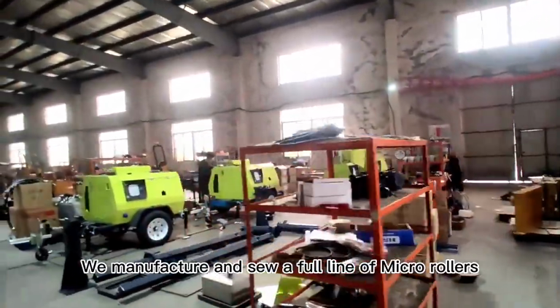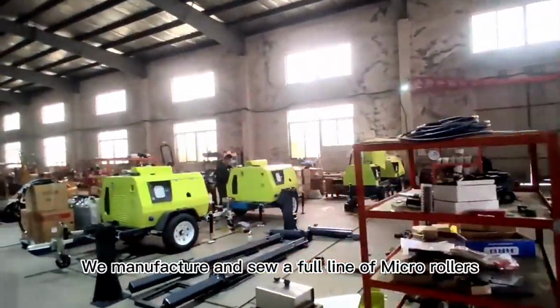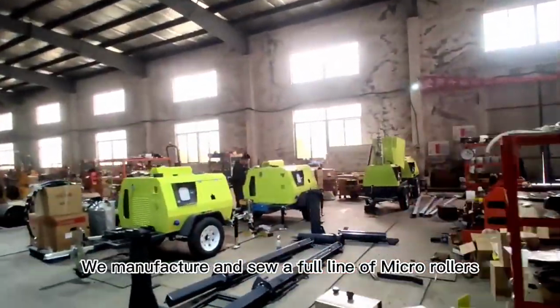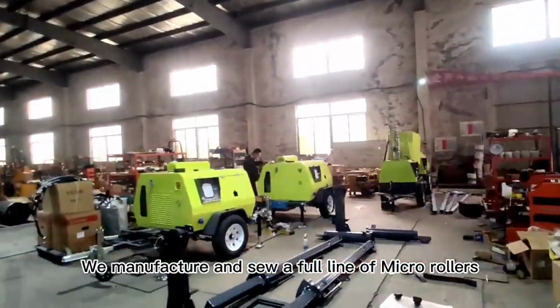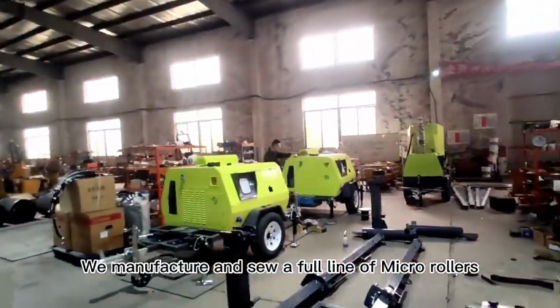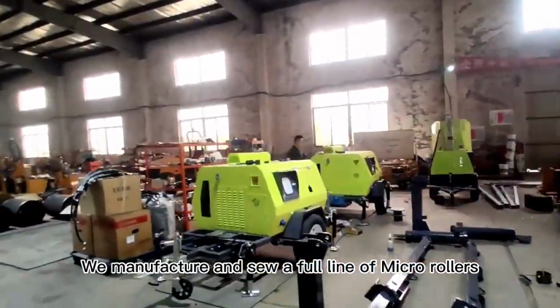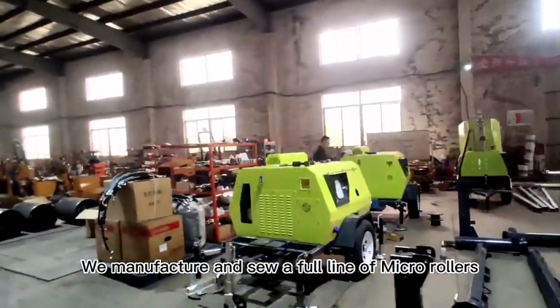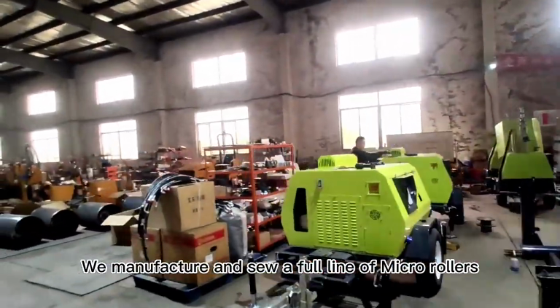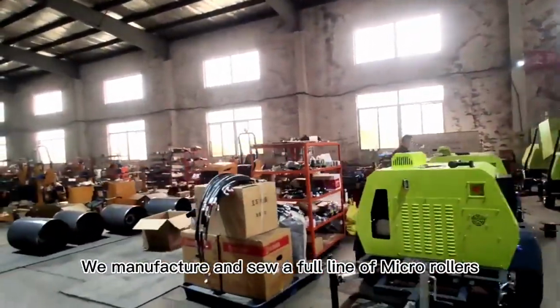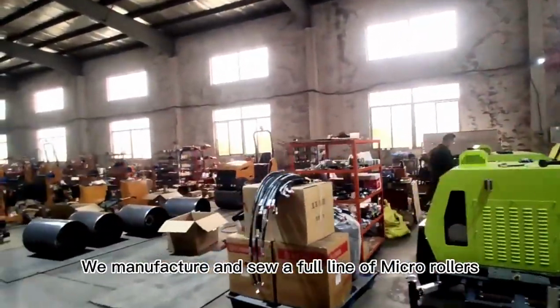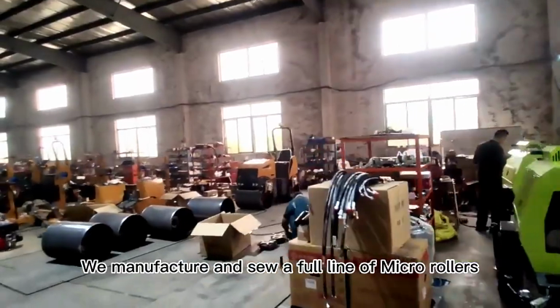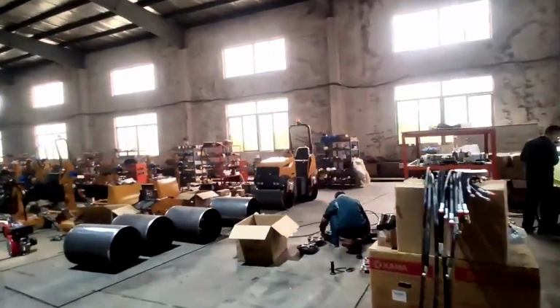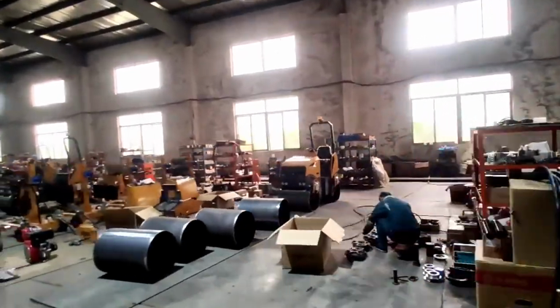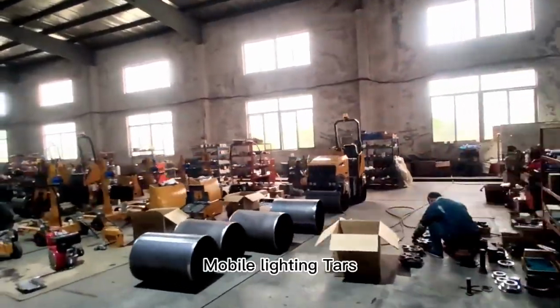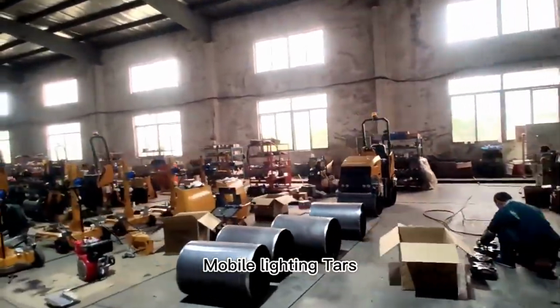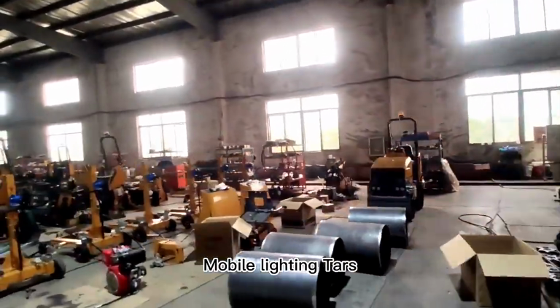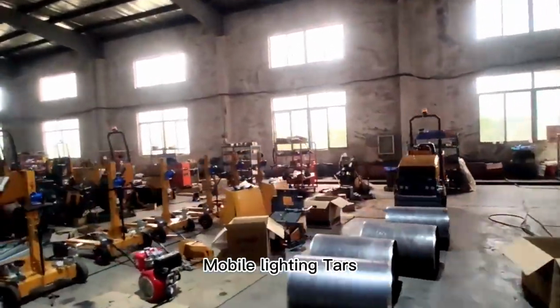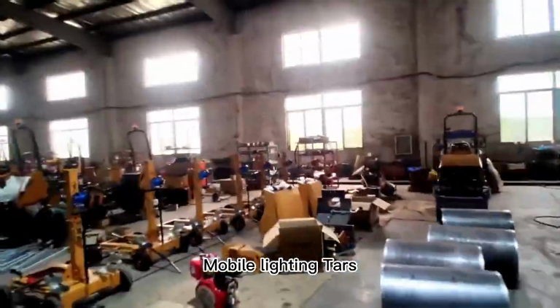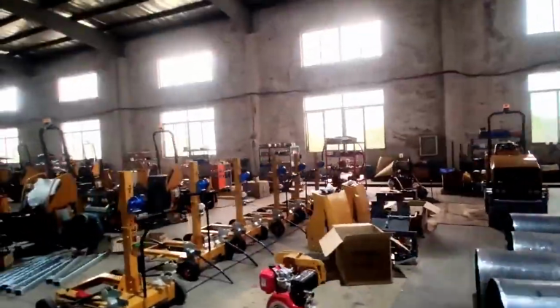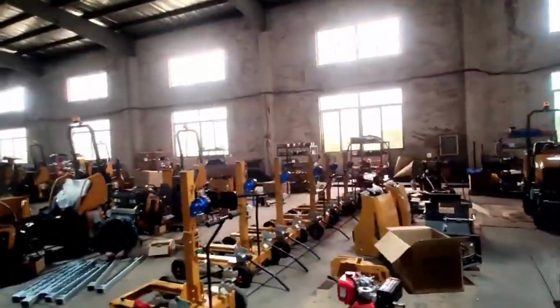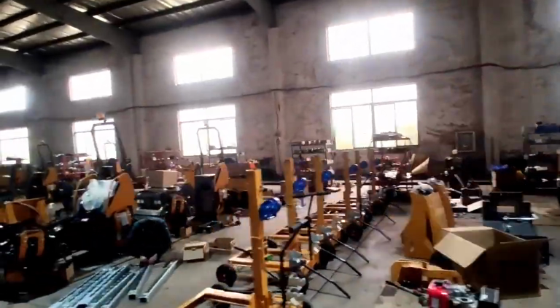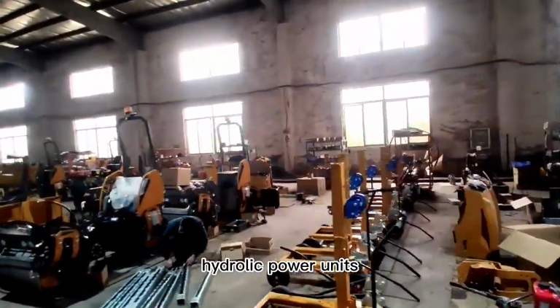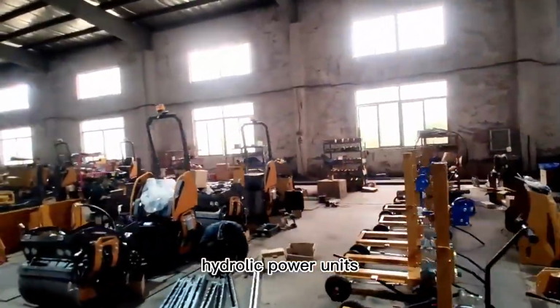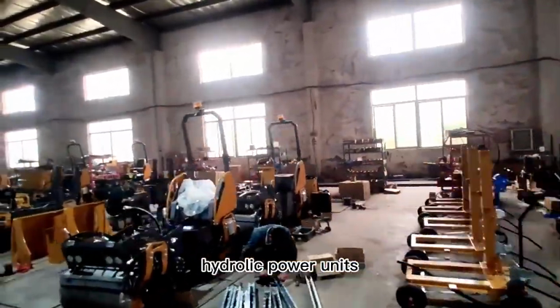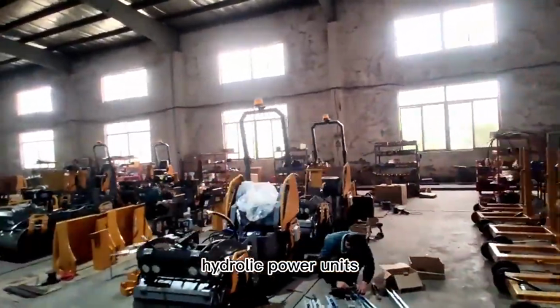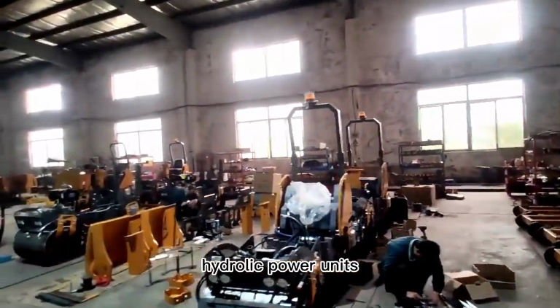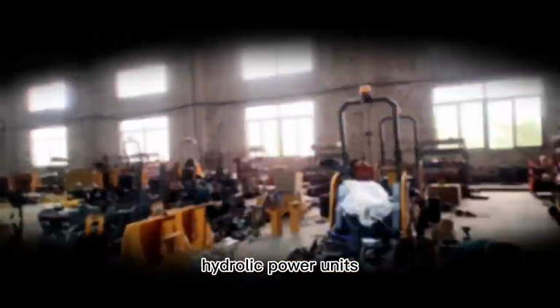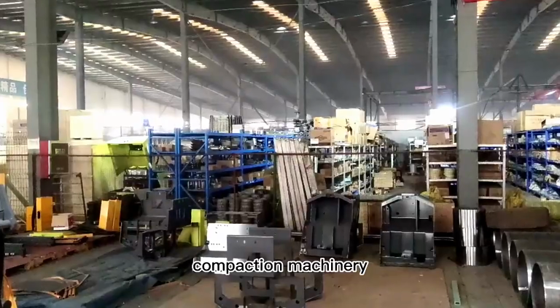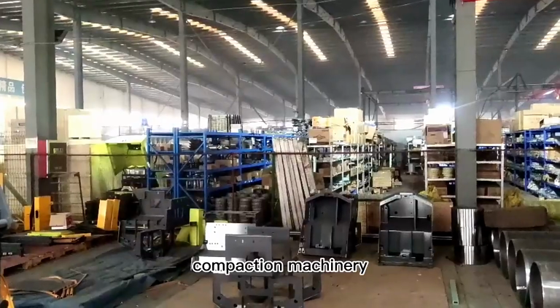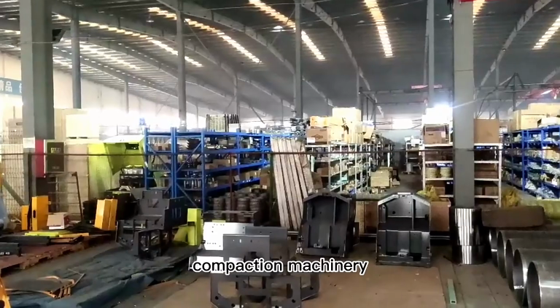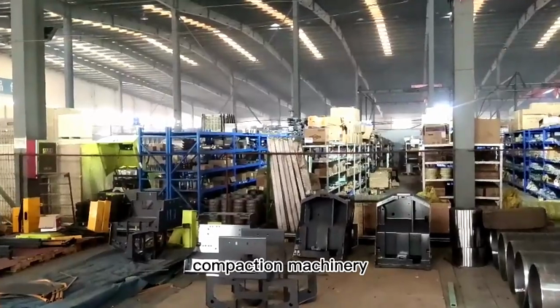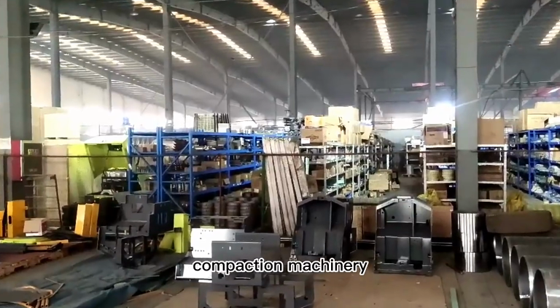We manufacture and sell a full line of micro rollers, mobile lighting towers, hydraulic power units, and compaction machinery.